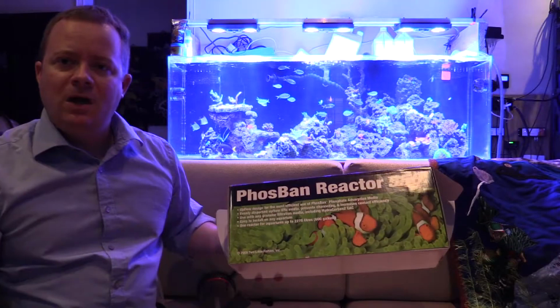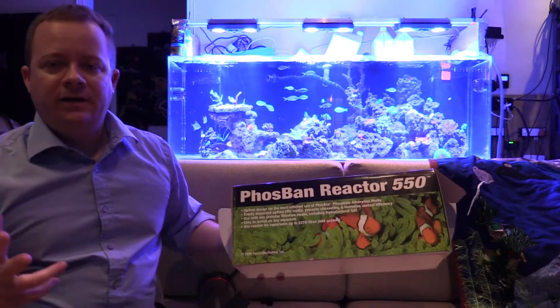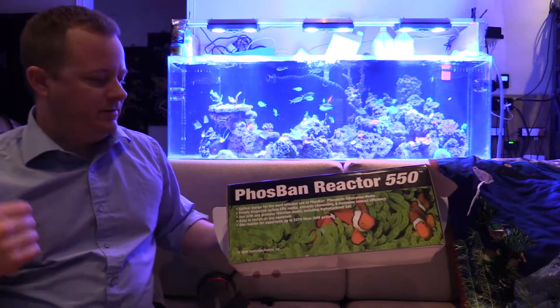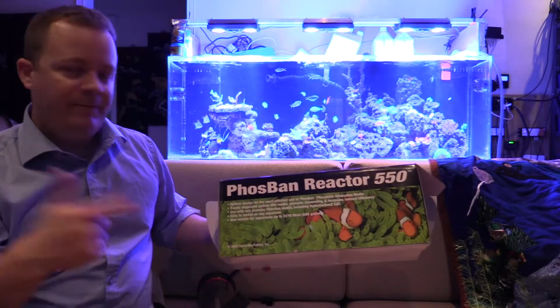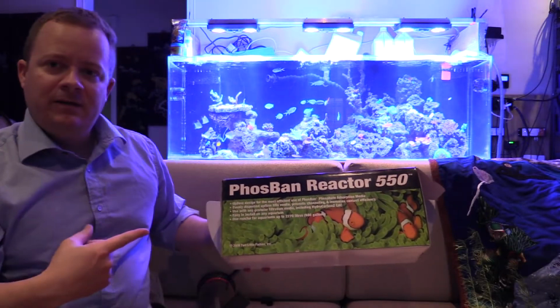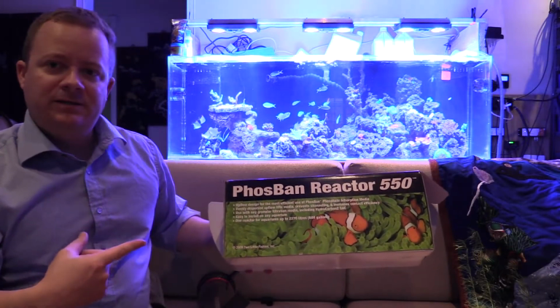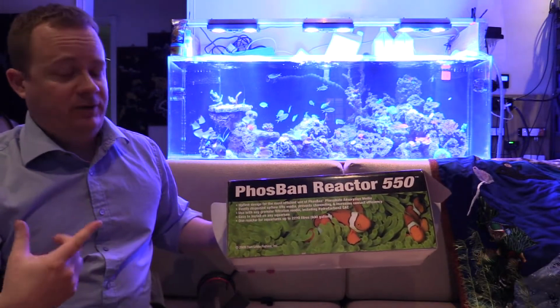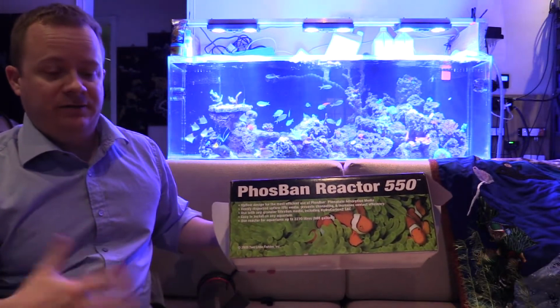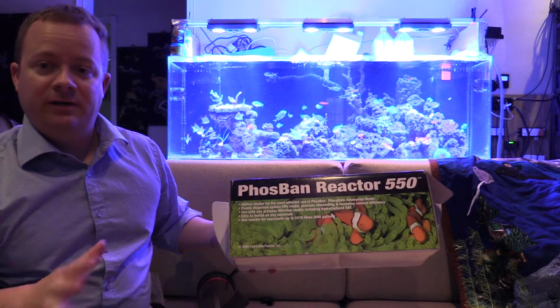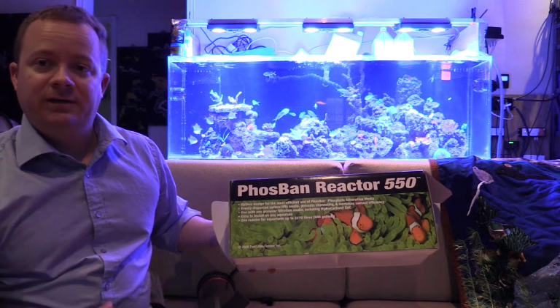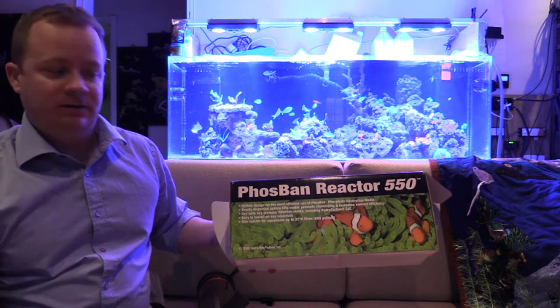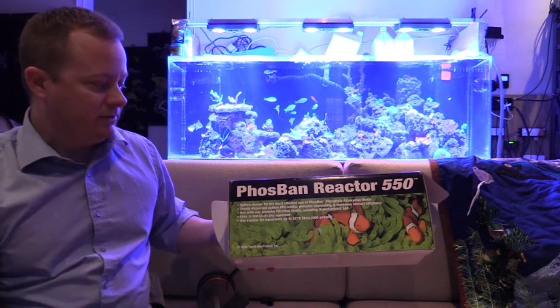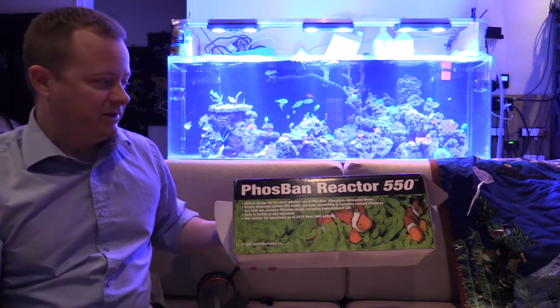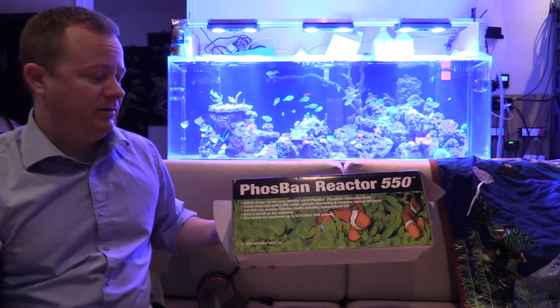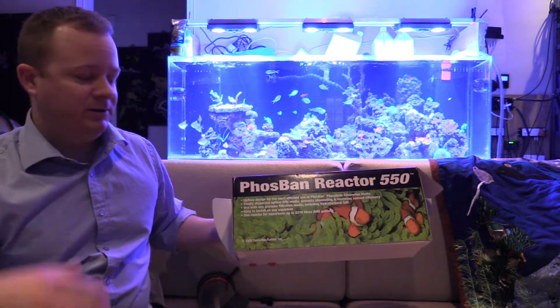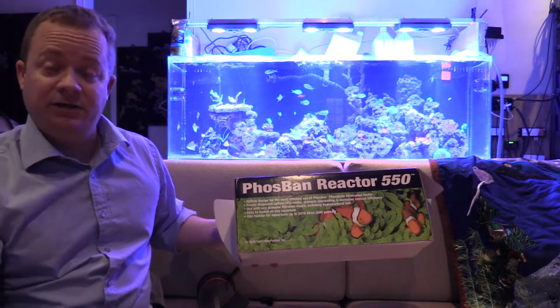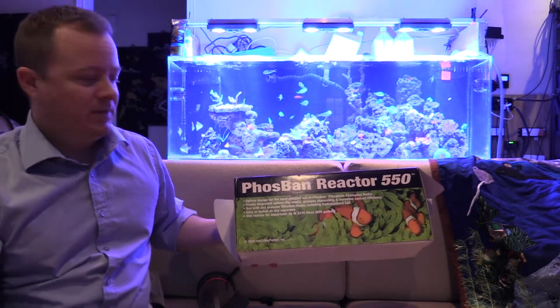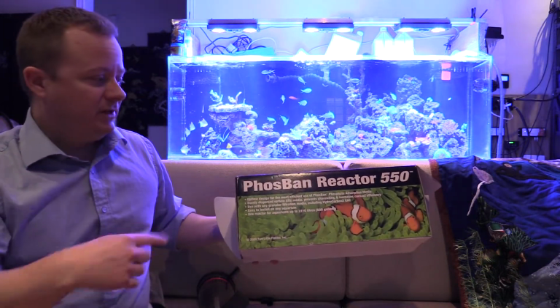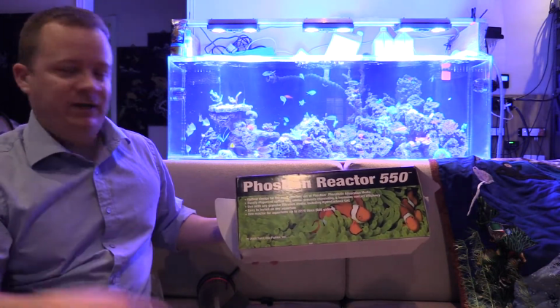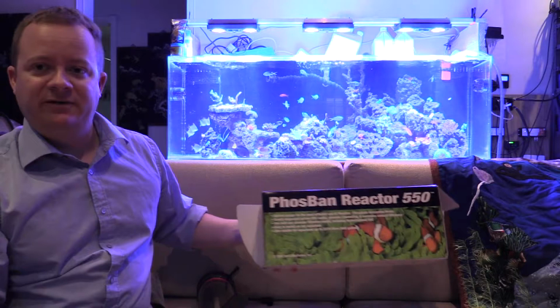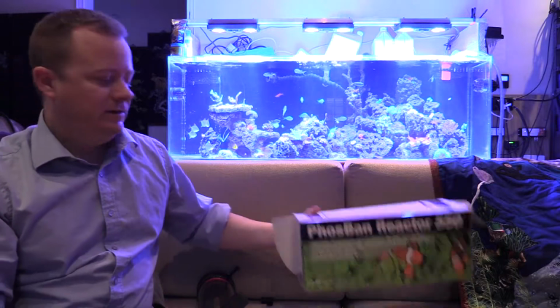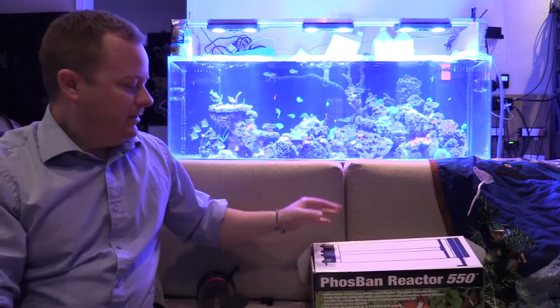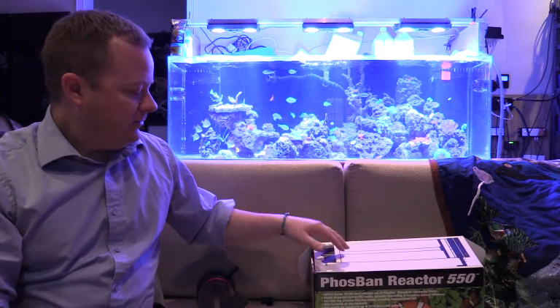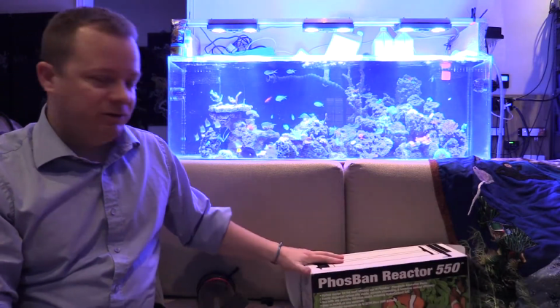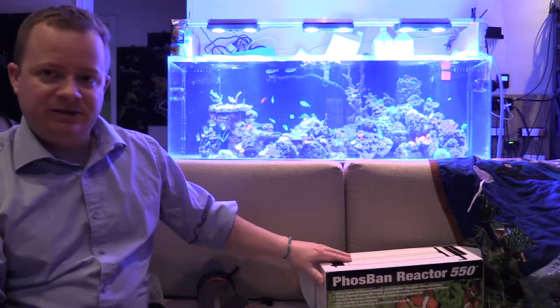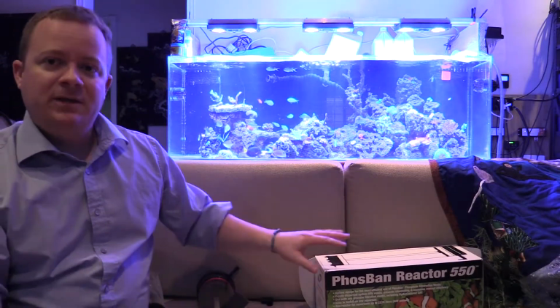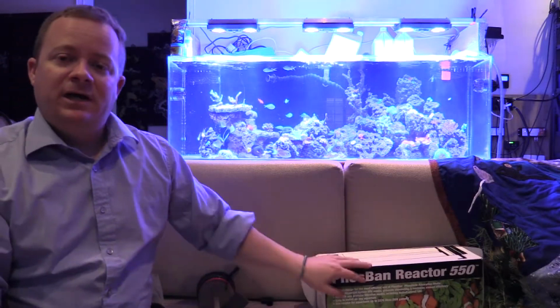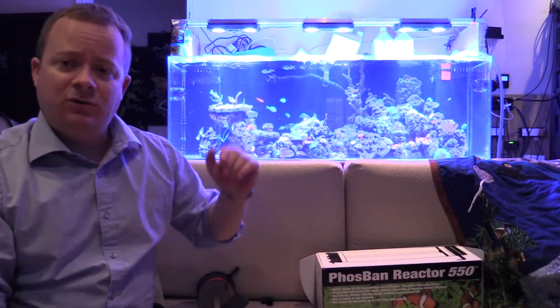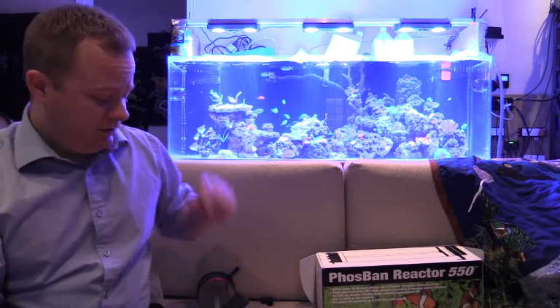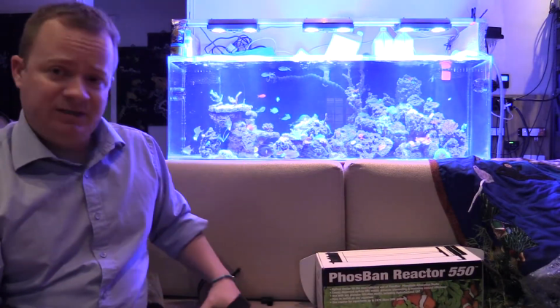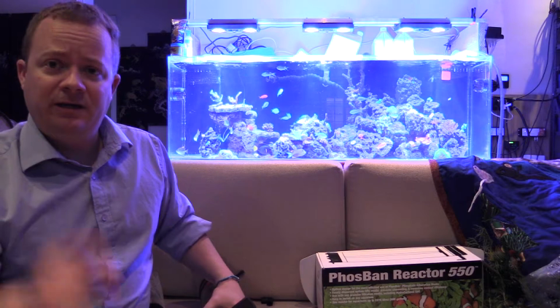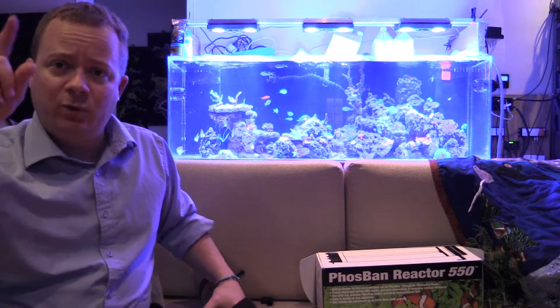This is the reactor I highly recommend you use with your GFO — the Phosban Reactor 550 from Two Little Fishies. SPS Coral Store showed me this mod and now I'm going to show it to you.